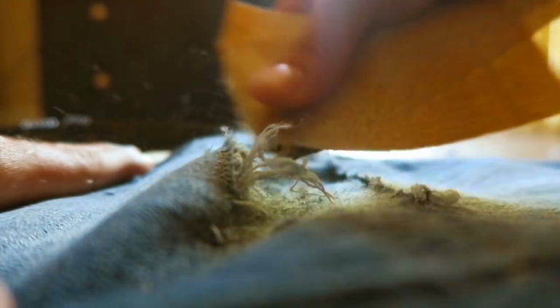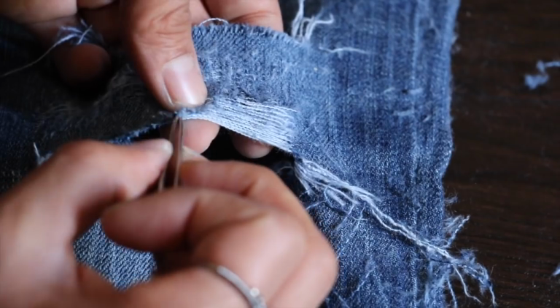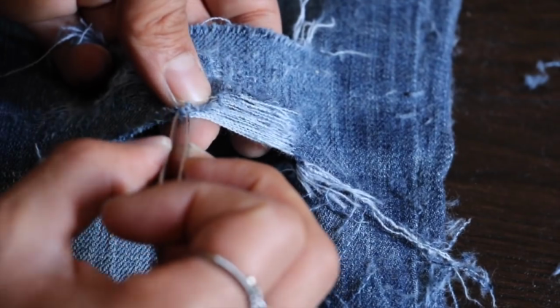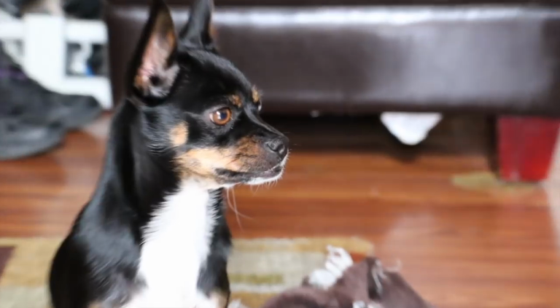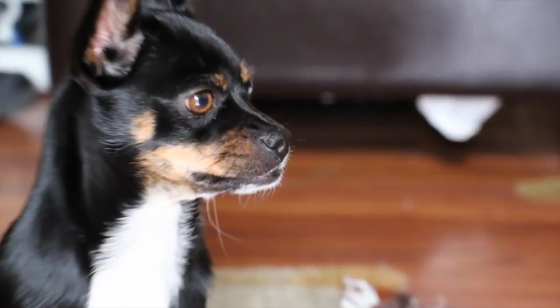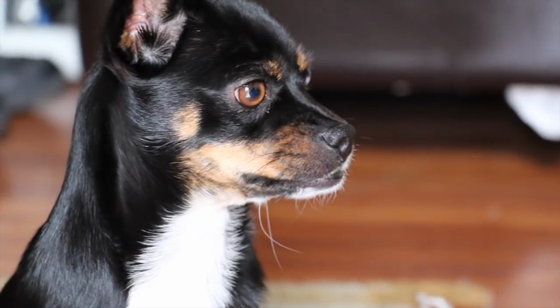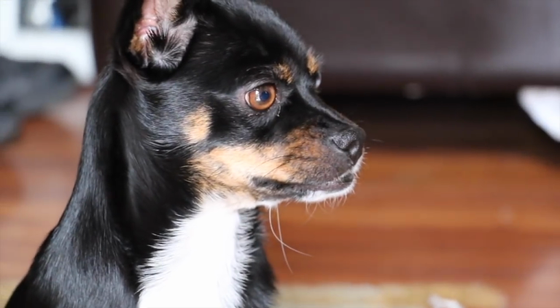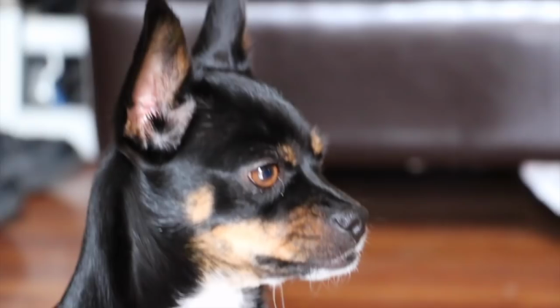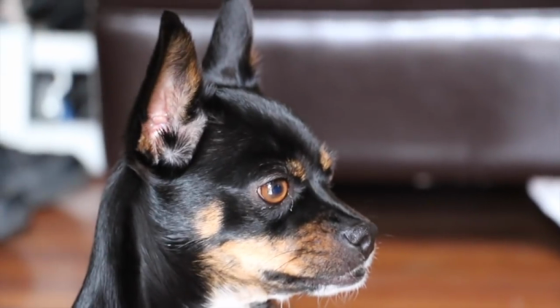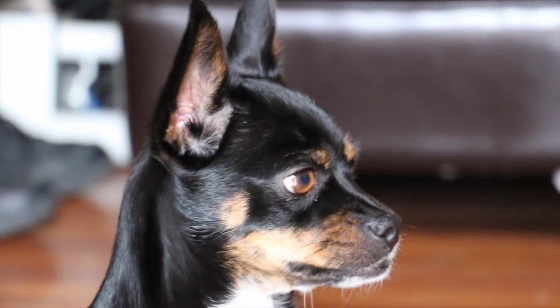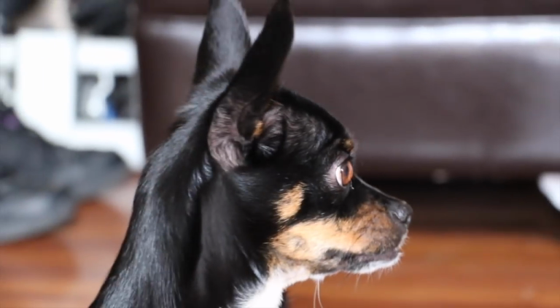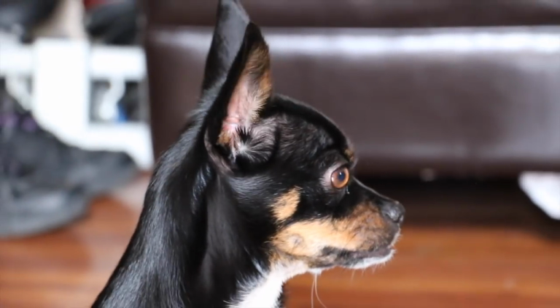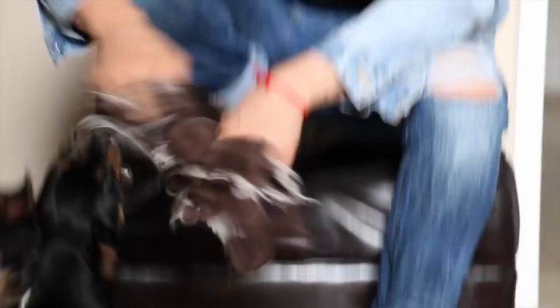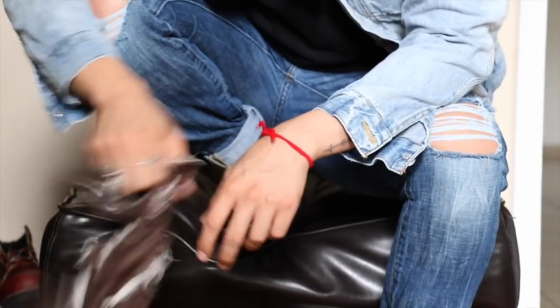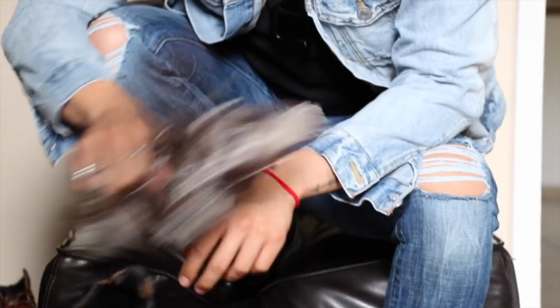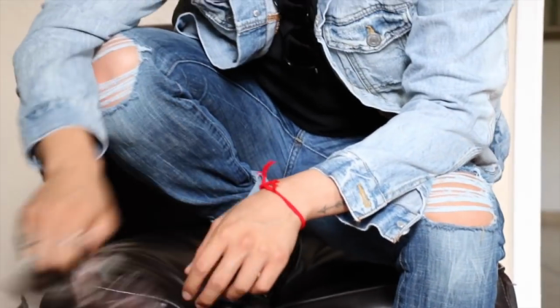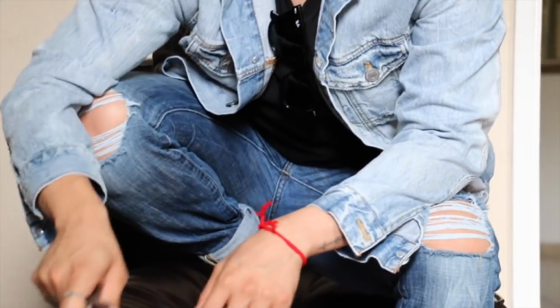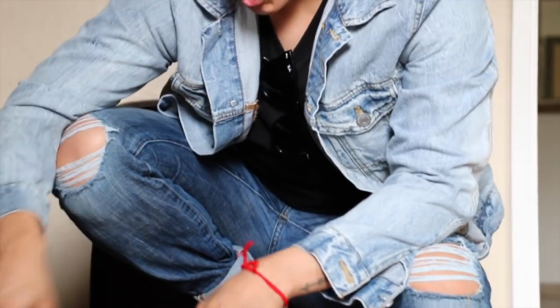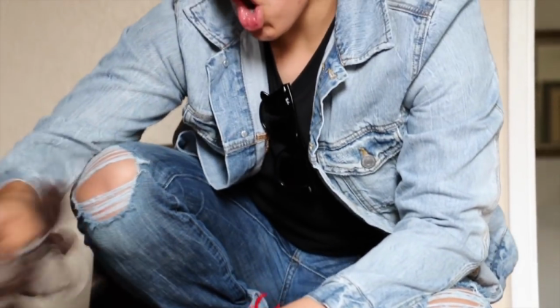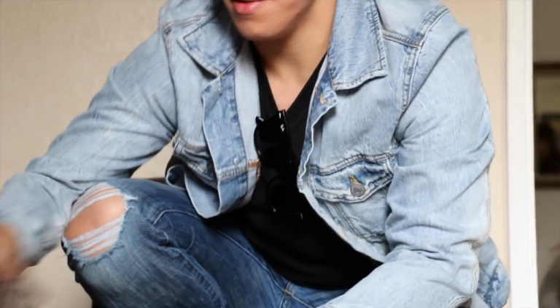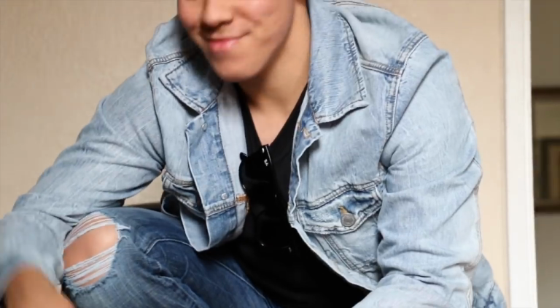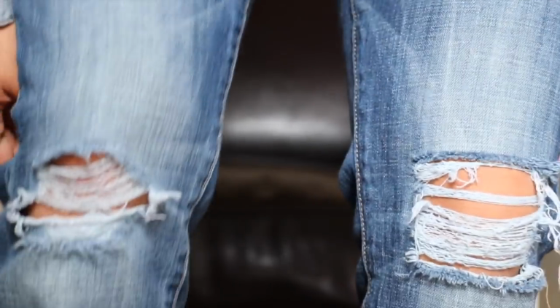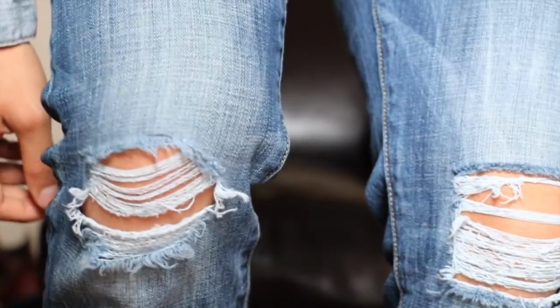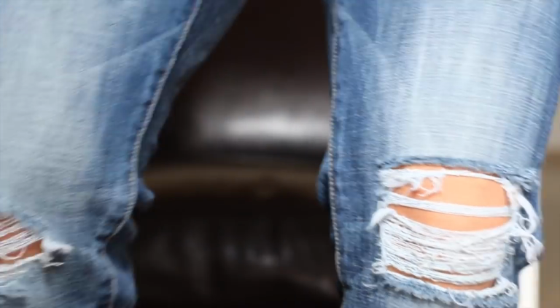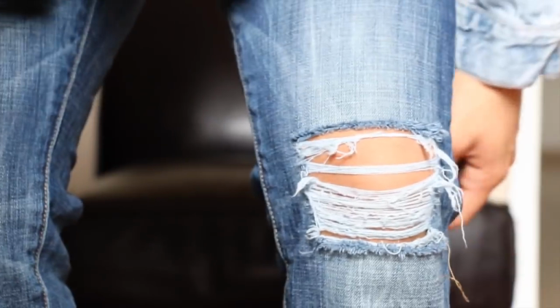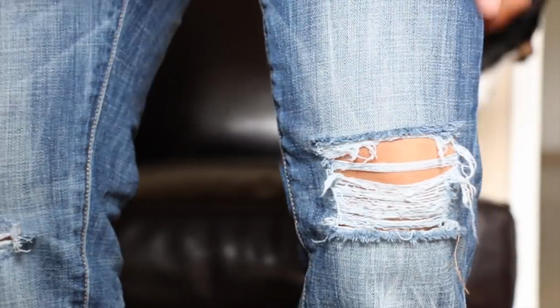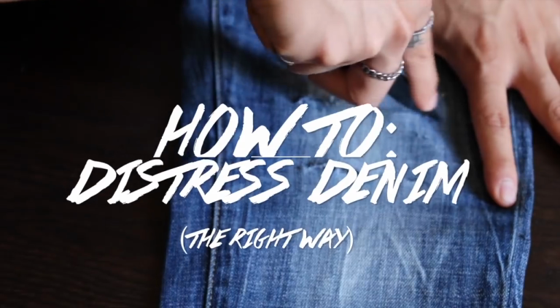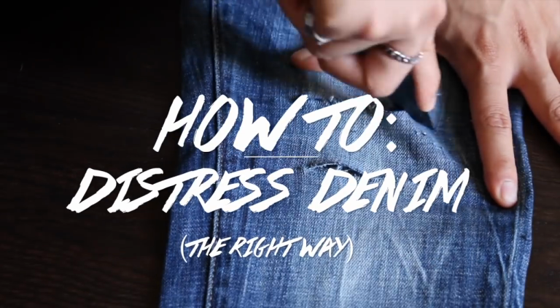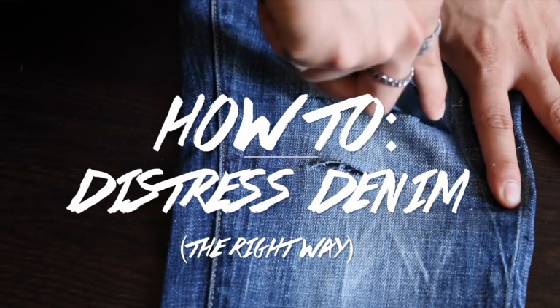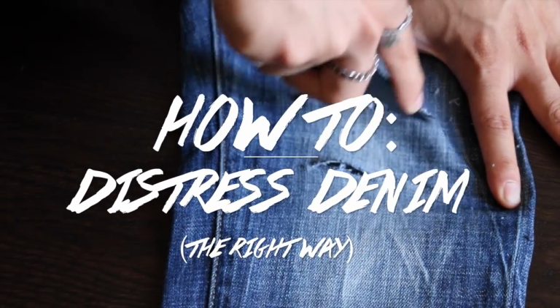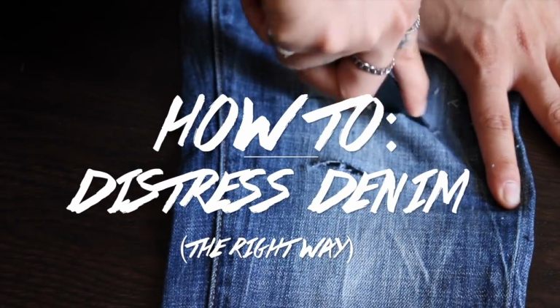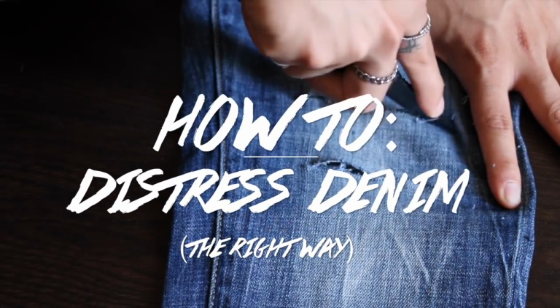Hey guys, in today's video I'm going to show you how to do your very own distressed denim jeans, just like you see them out in stores. I found out how to do it more professionally and I finally discovered a way to do this, so I'm going to share it with you guys. It's very easy and very quick, so follow along with me.